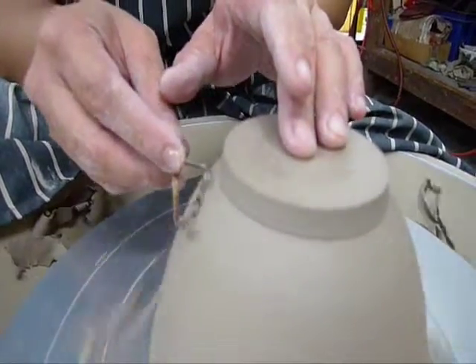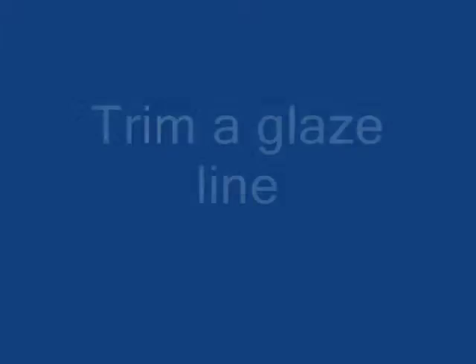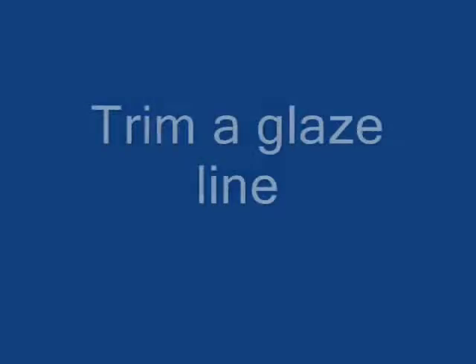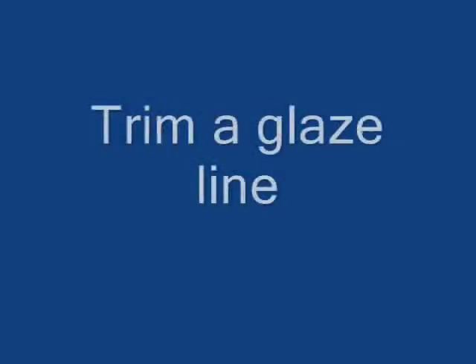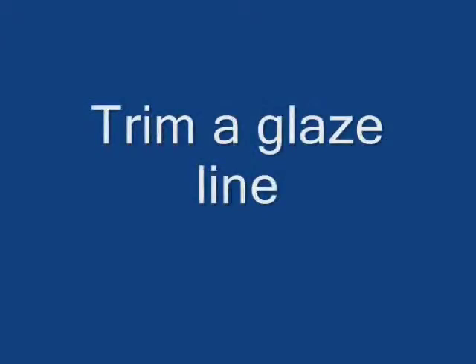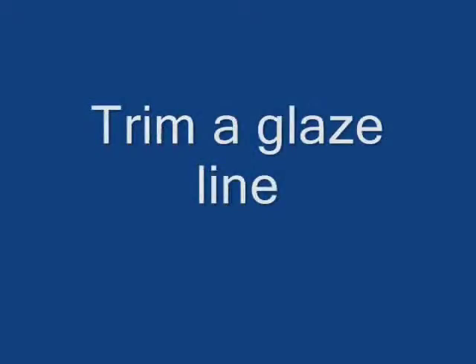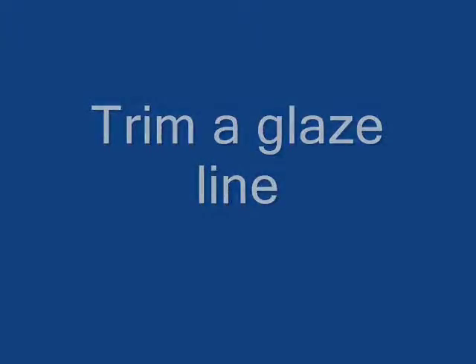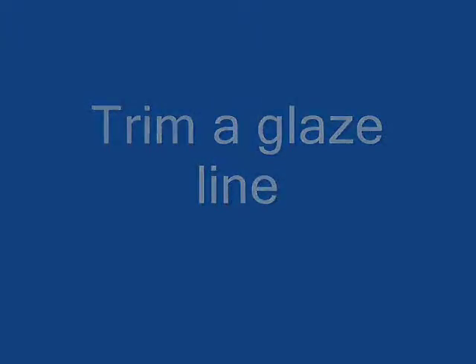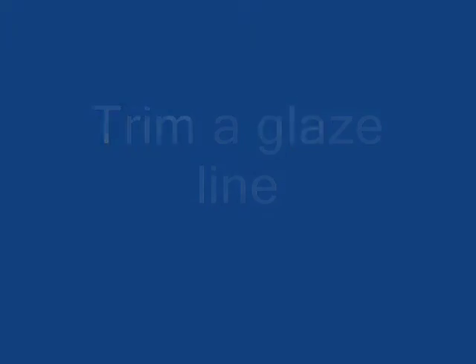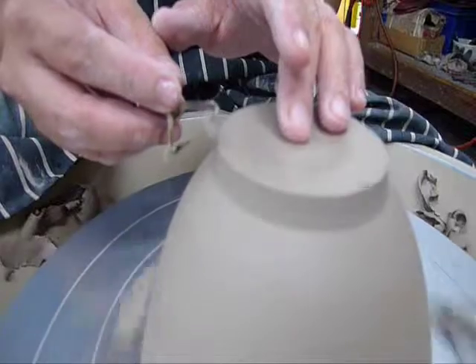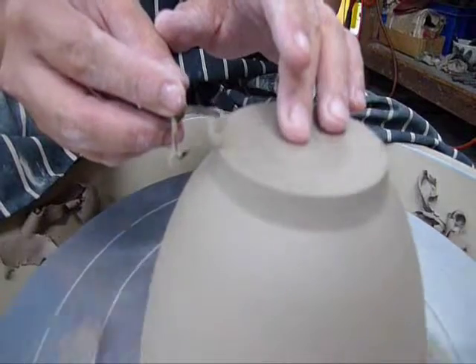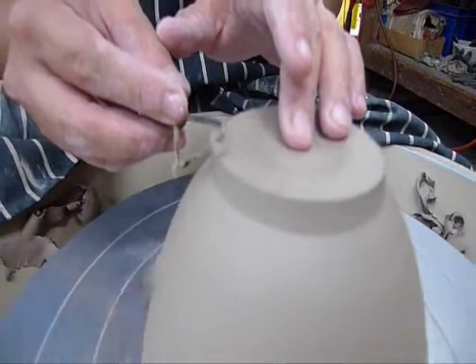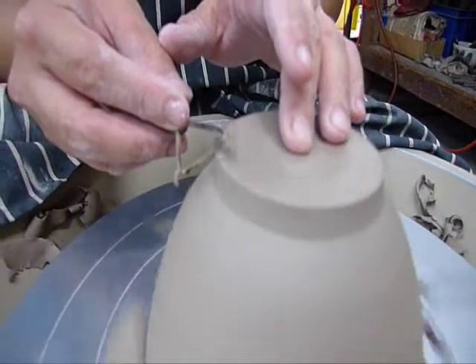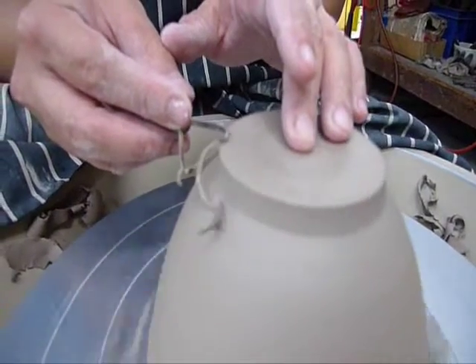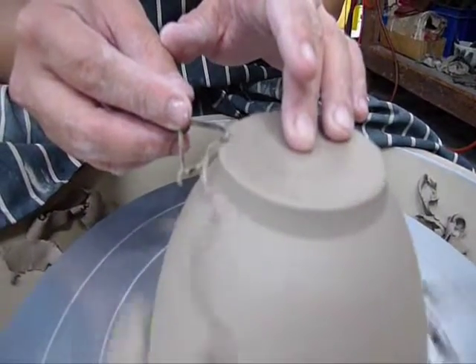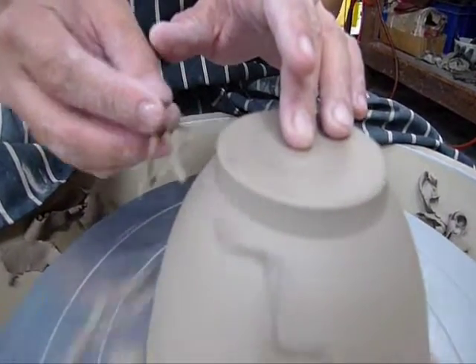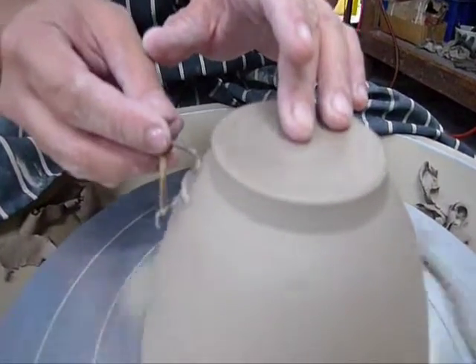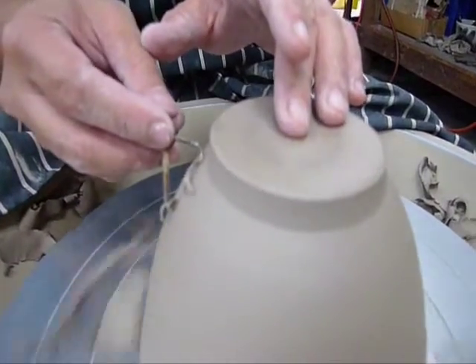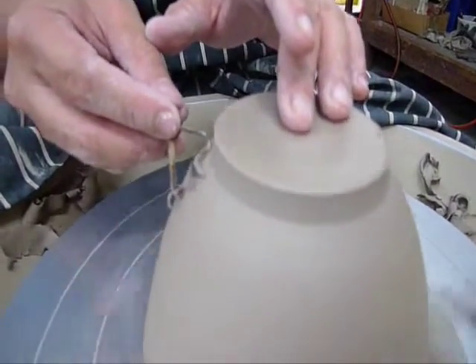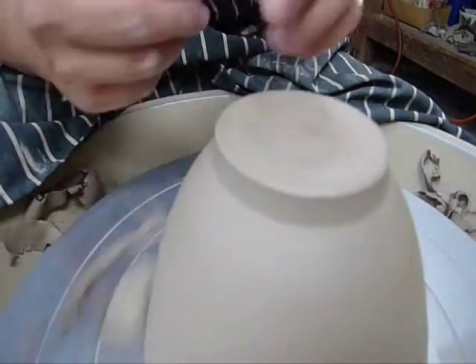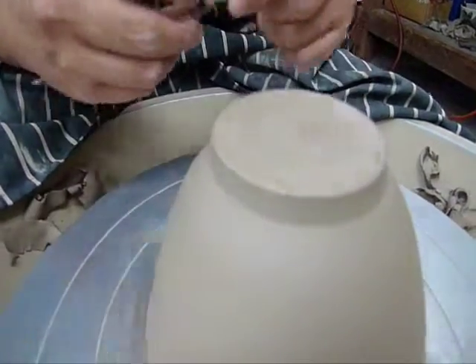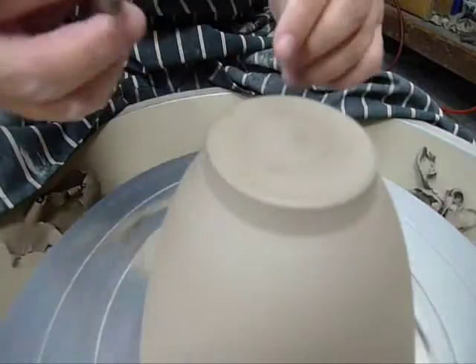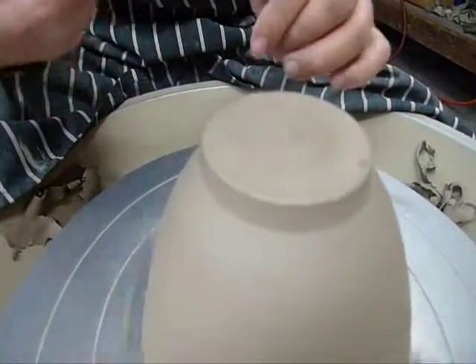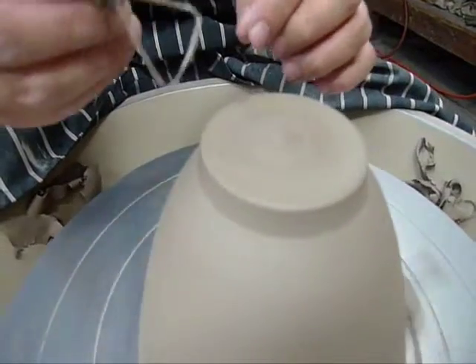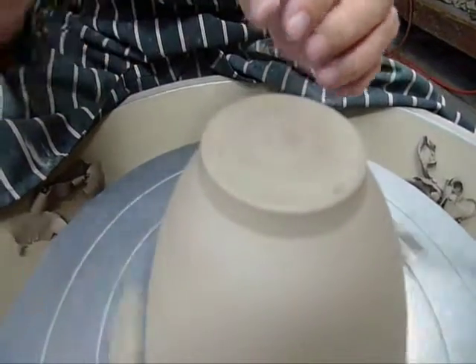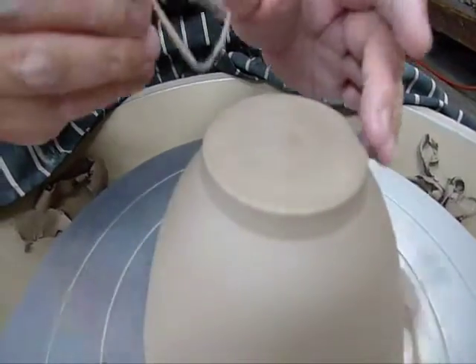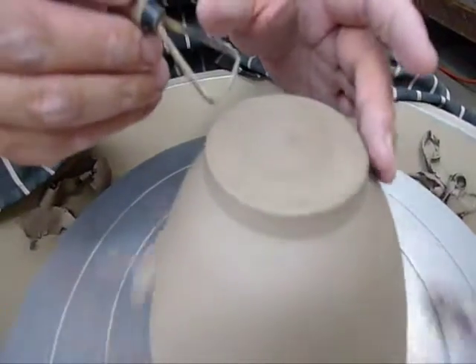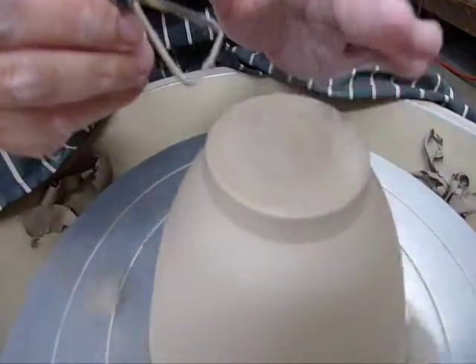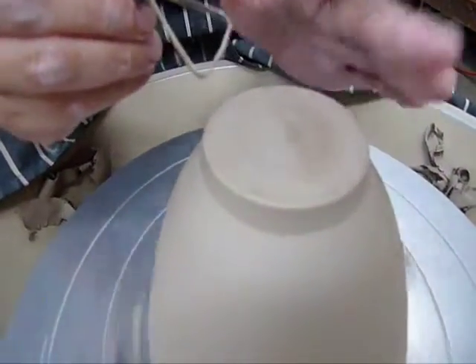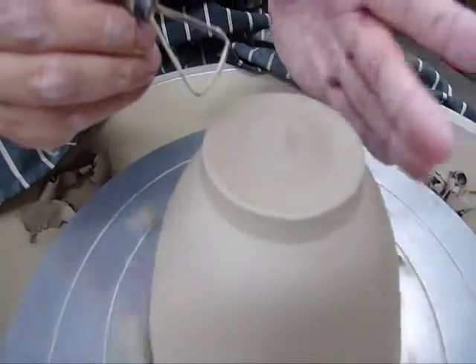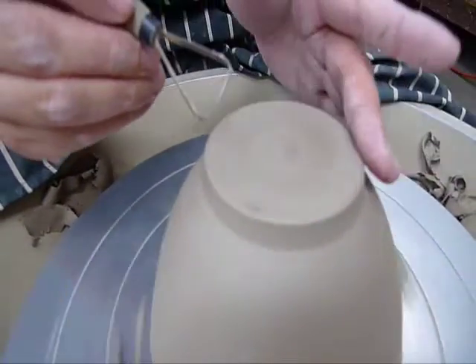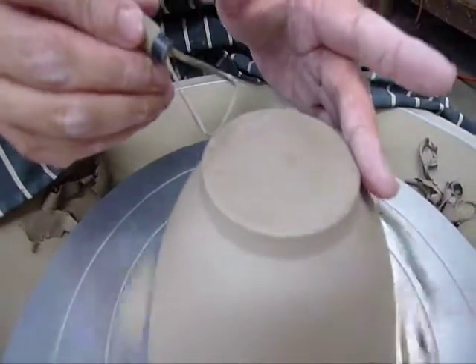I'm going to add on a glaze line now. The glaze line will tell me where to stop when I glaze. When we trim the inside of the bowl, the tool should be held like a pen.